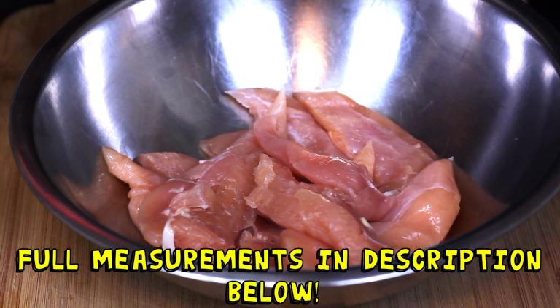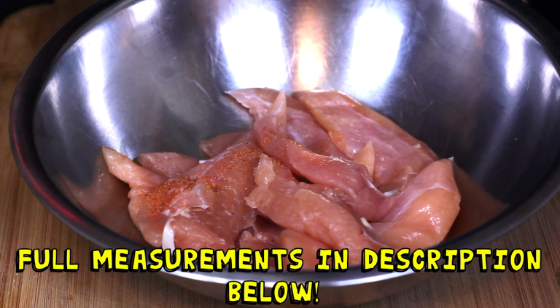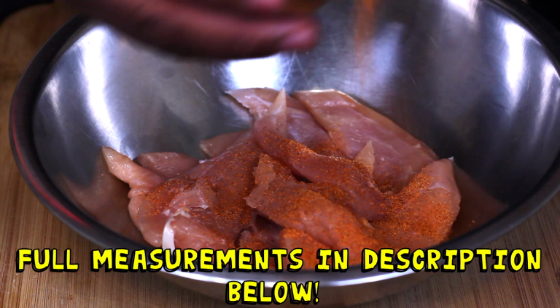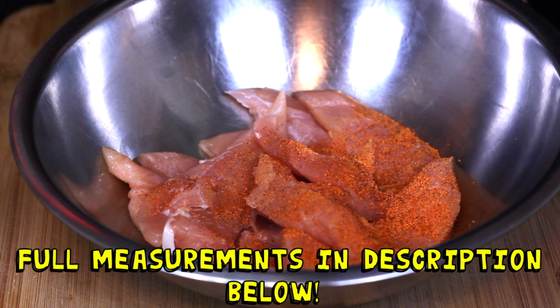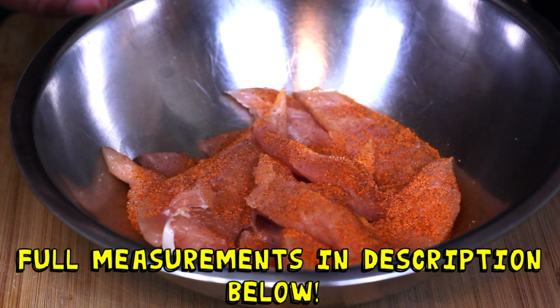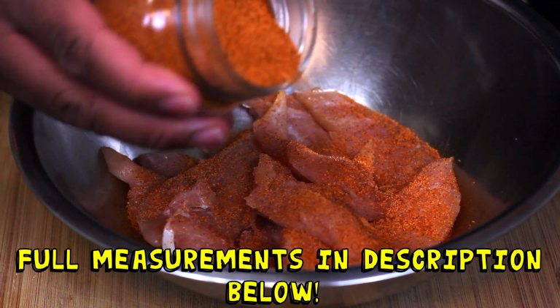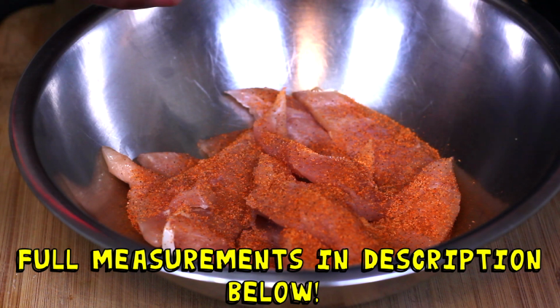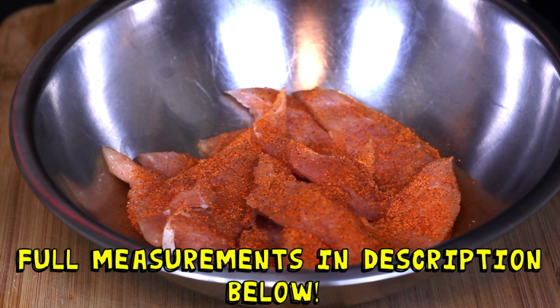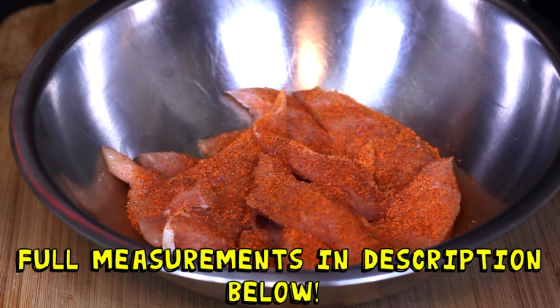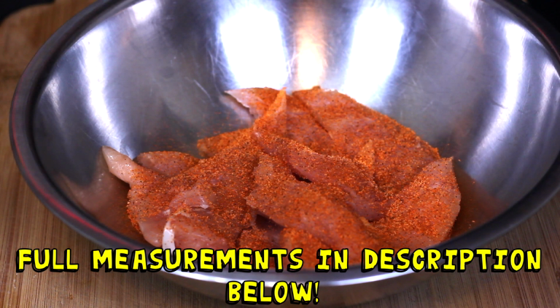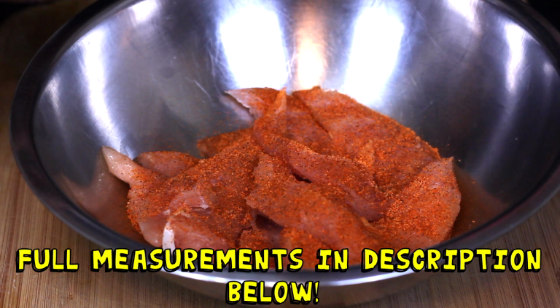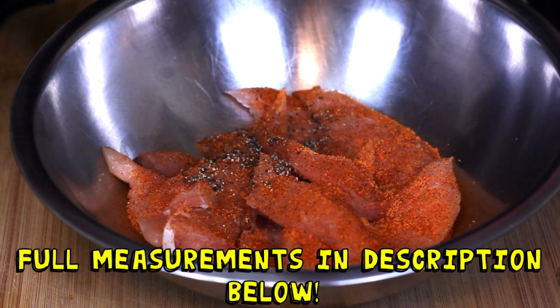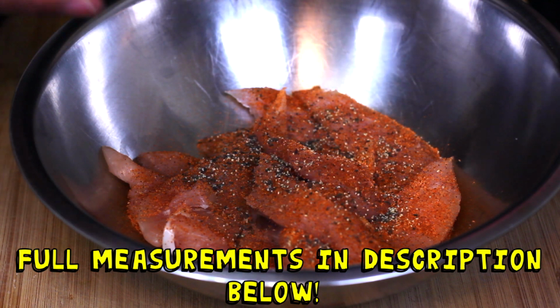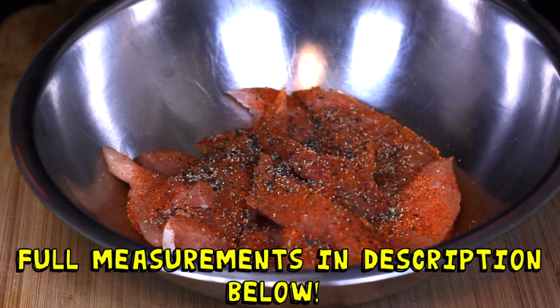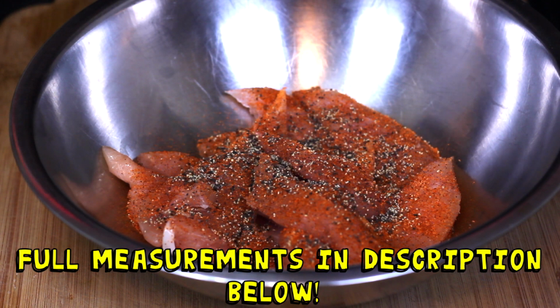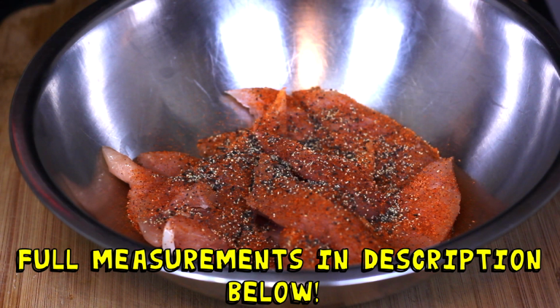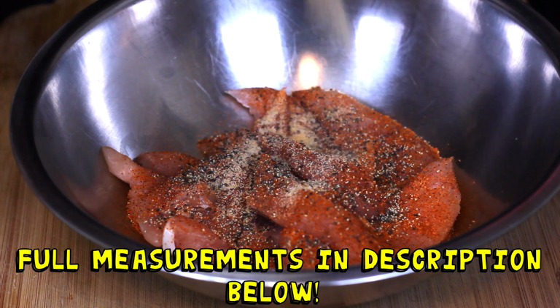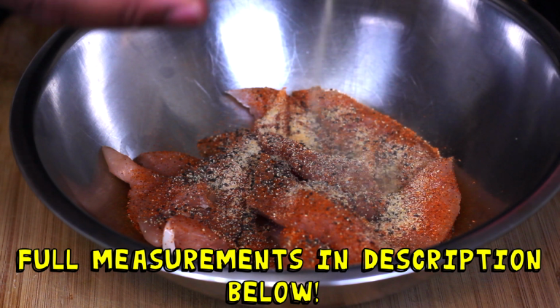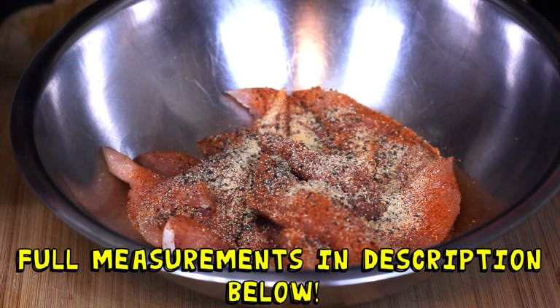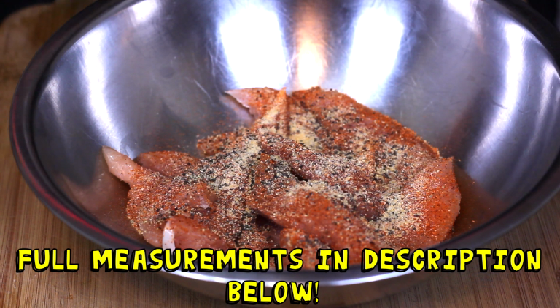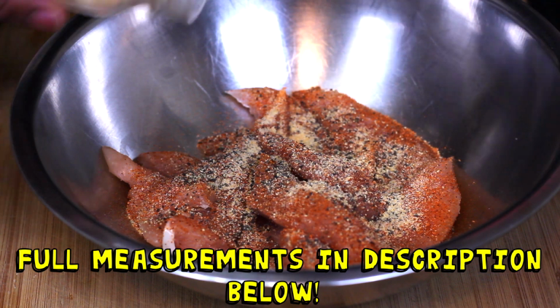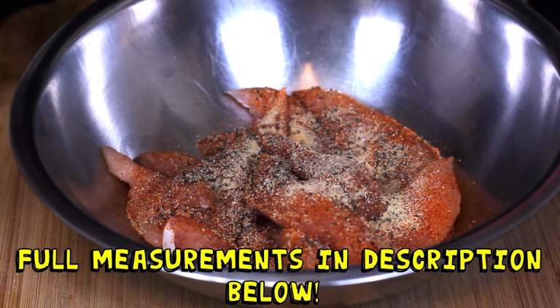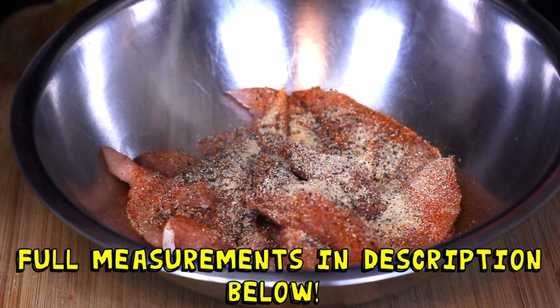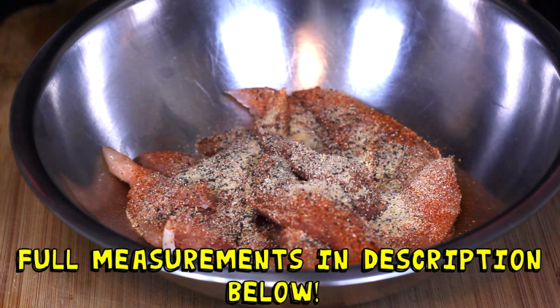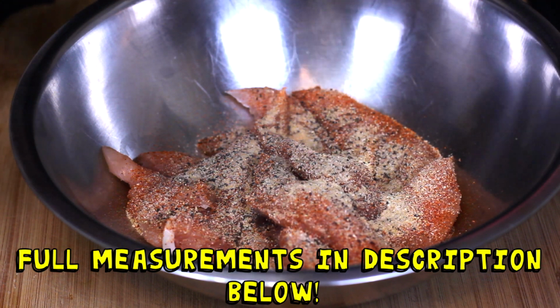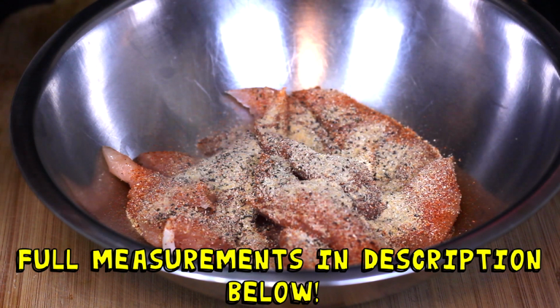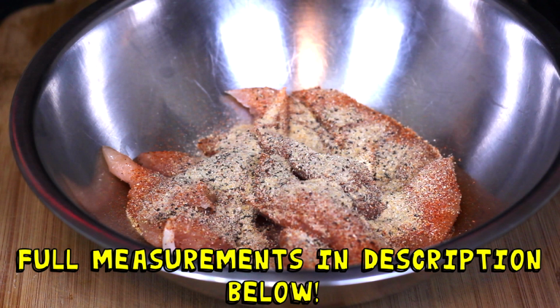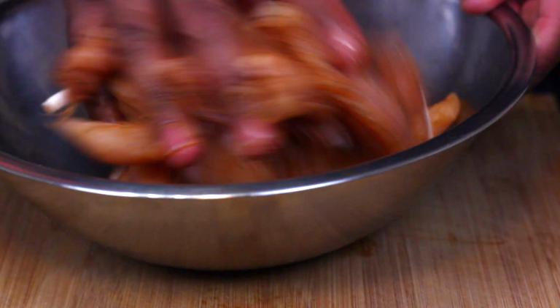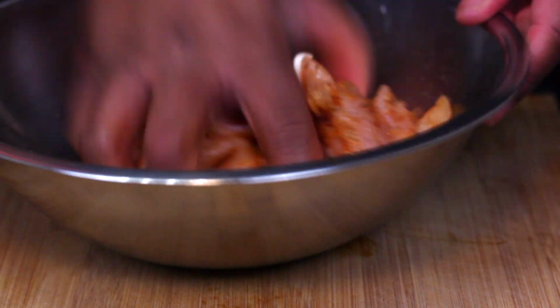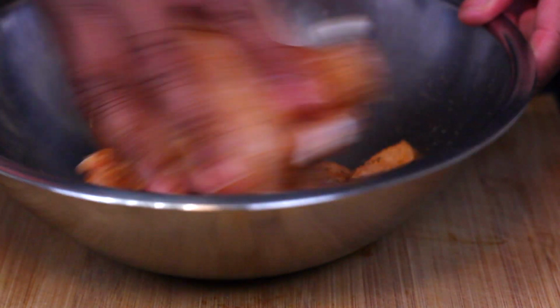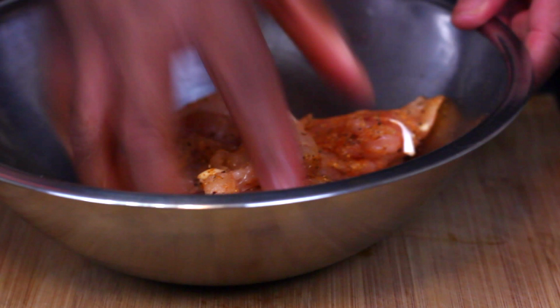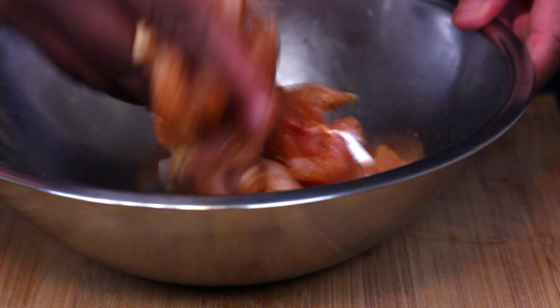We're gonna start out by seasoning our chicken tenderloins with some Cajun seasoning, black pepper, garlic powder, and onion powder. Once you've added all the seasonings, go ahead and mix it up nicely so all the flavors can incorporate, then put it aside so we can work on our onions.